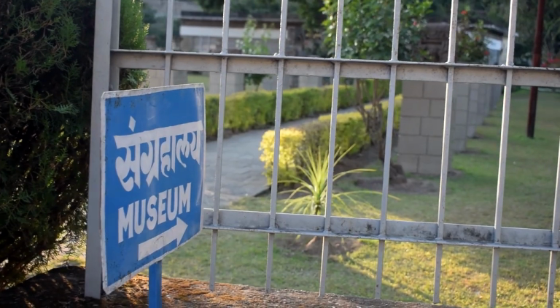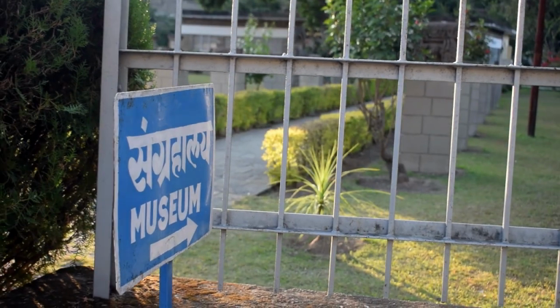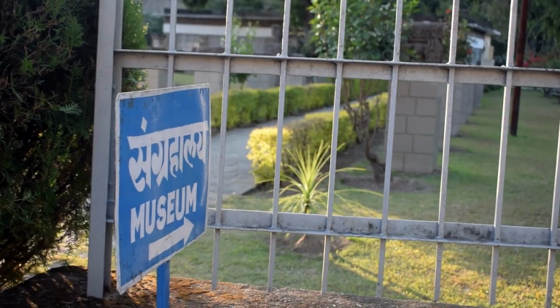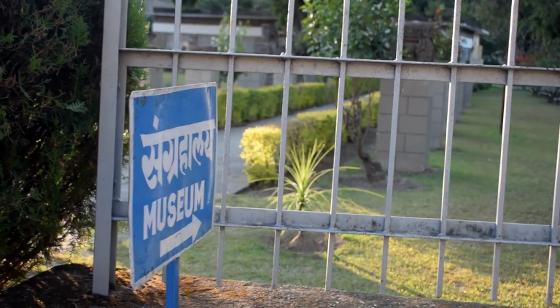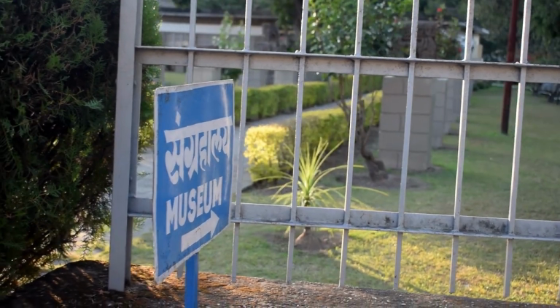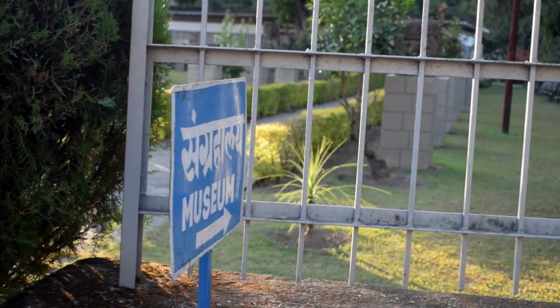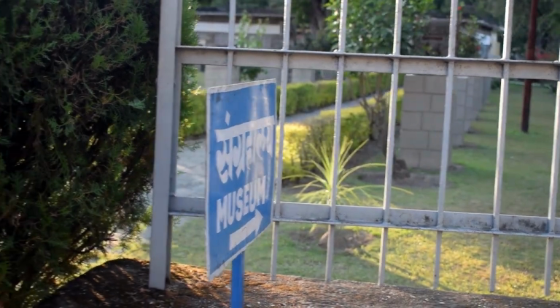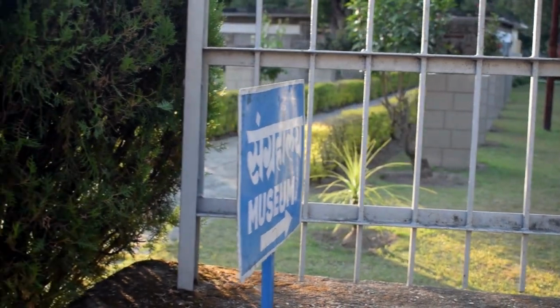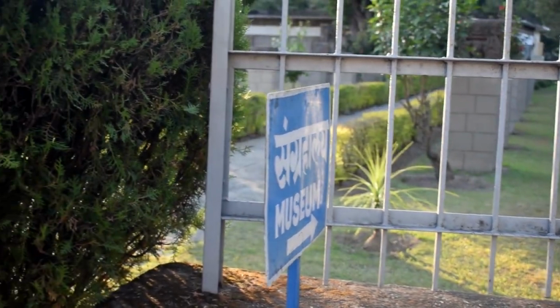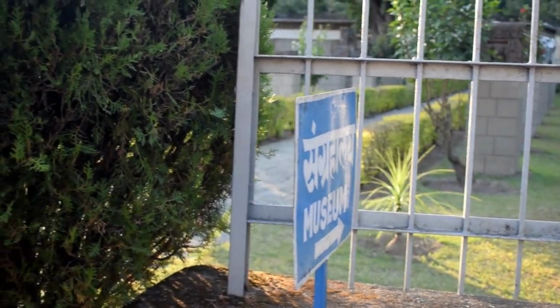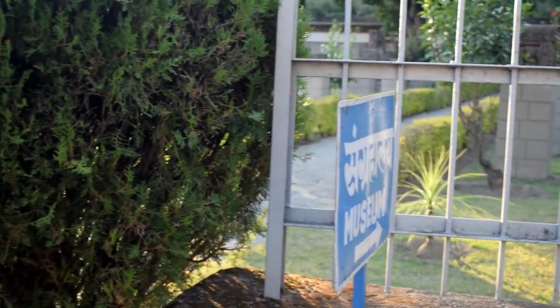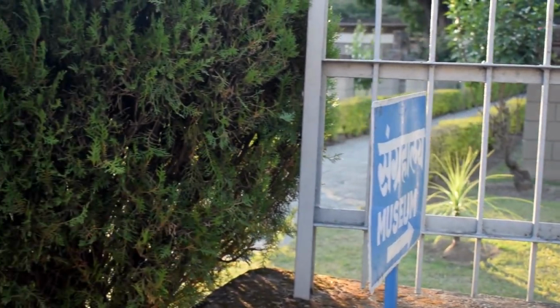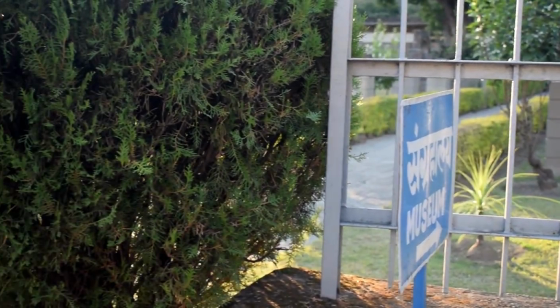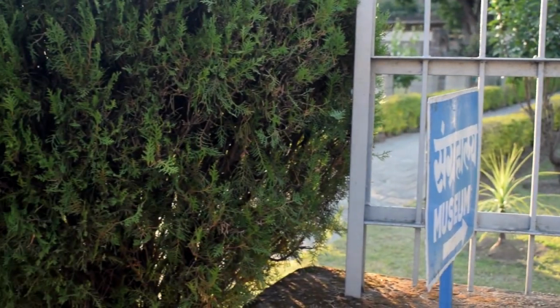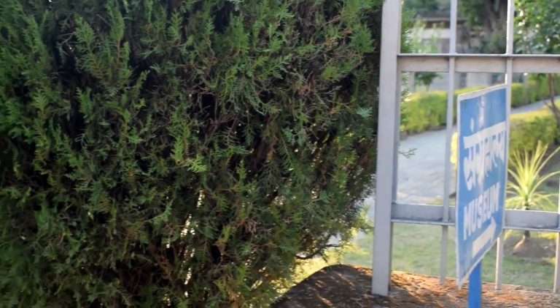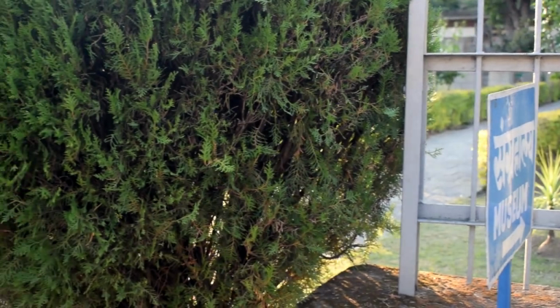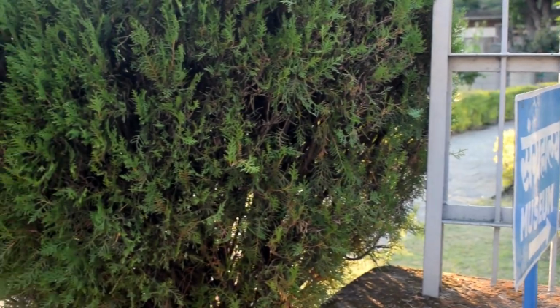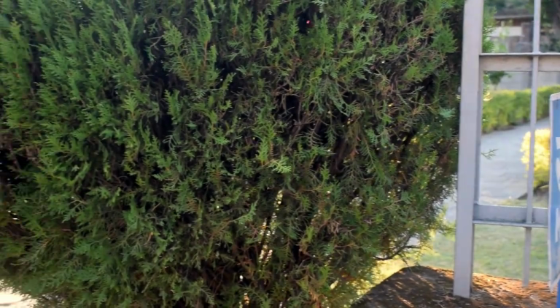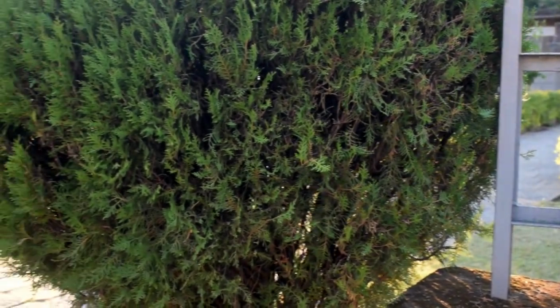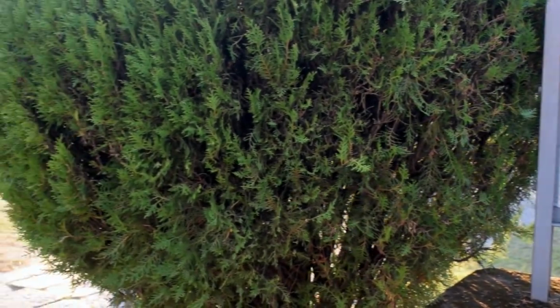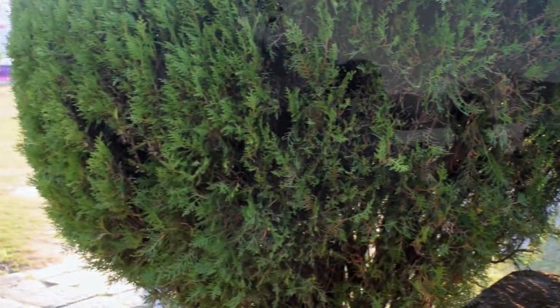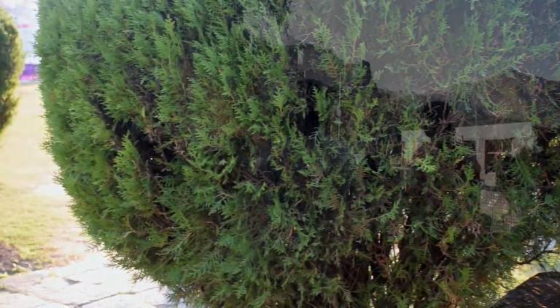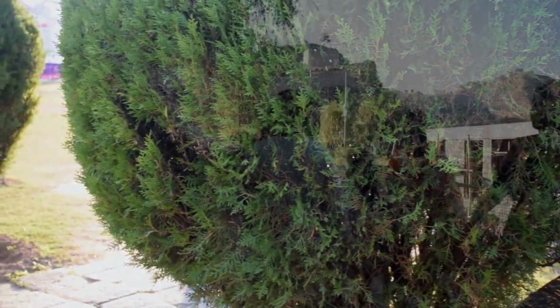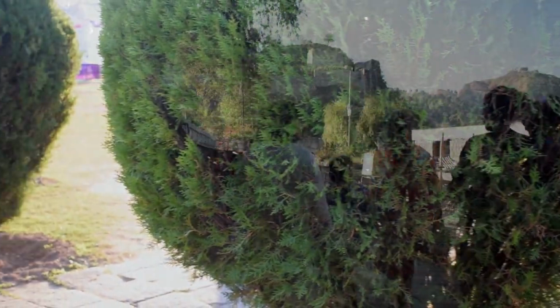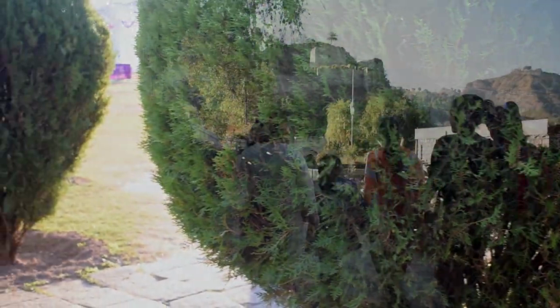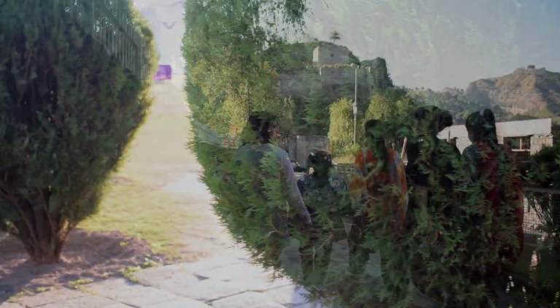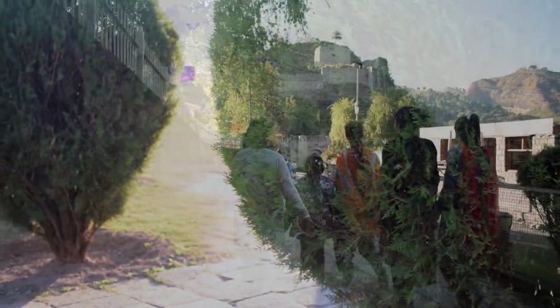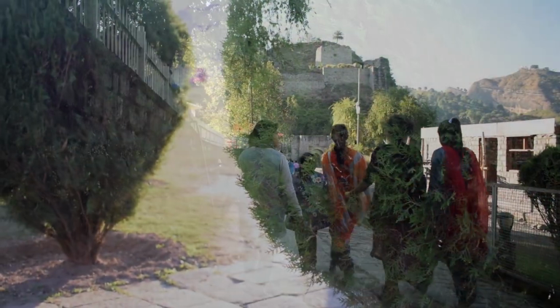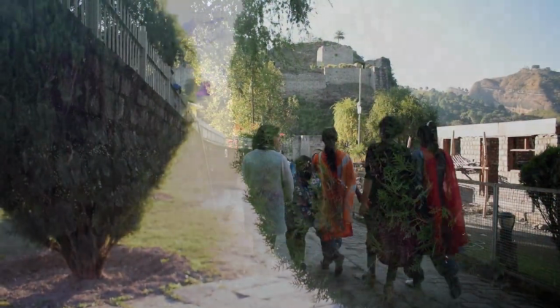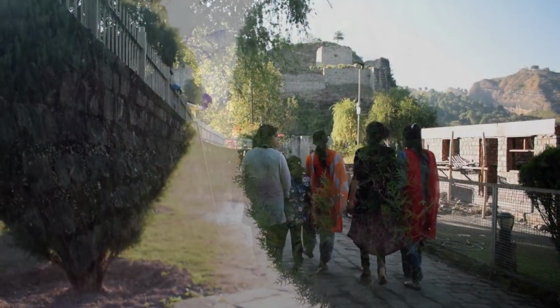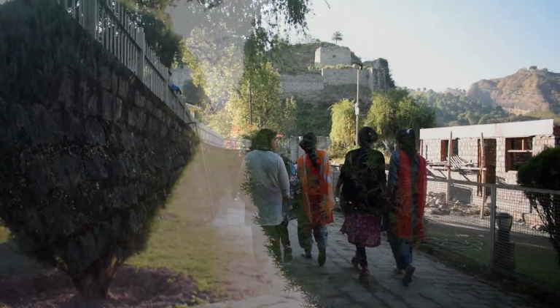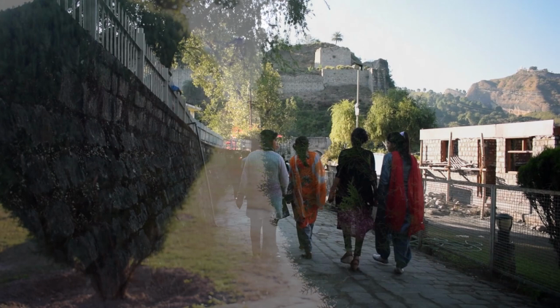When you enter the fort, the first thing that you witness is the museum. But we will get back to it after a while.